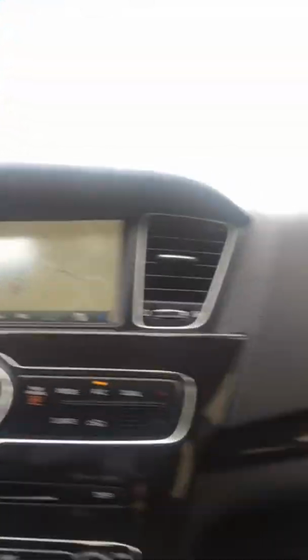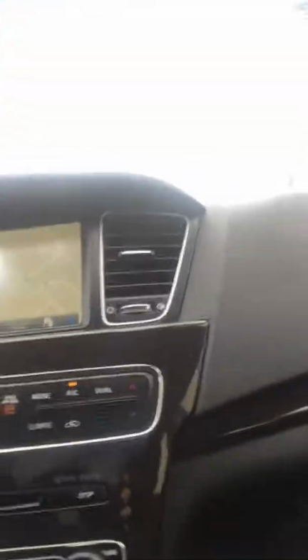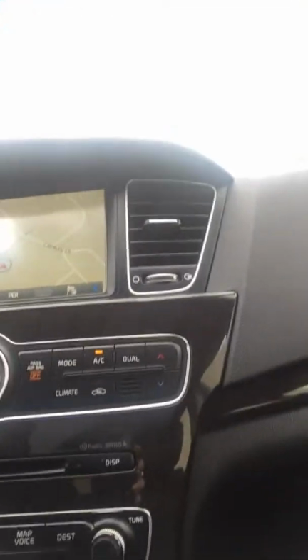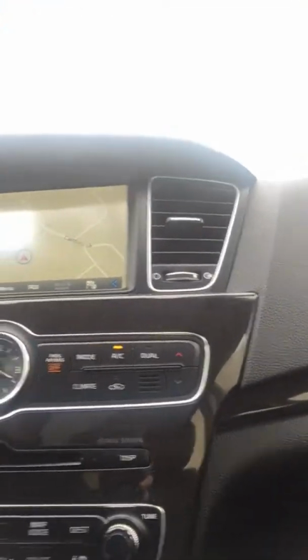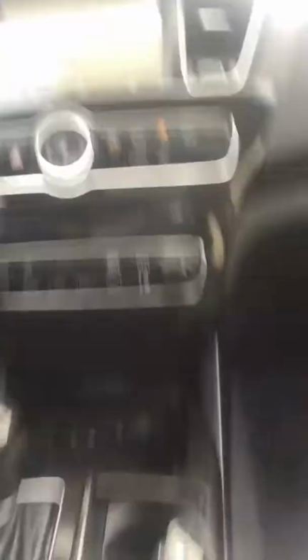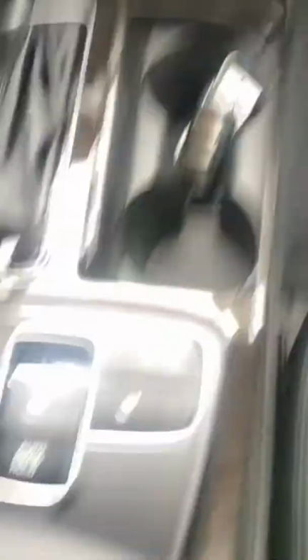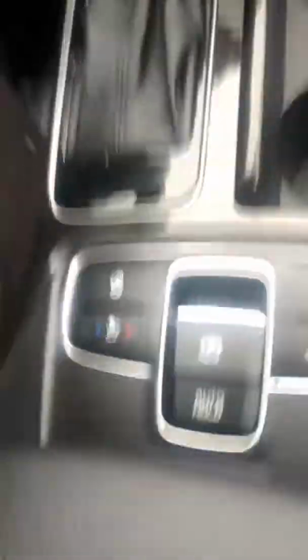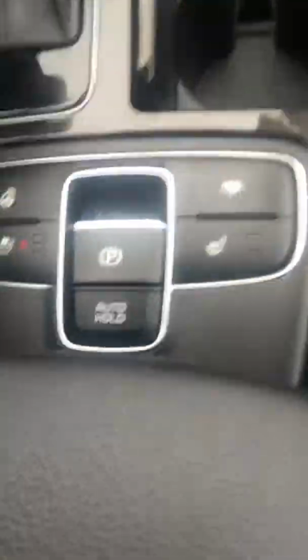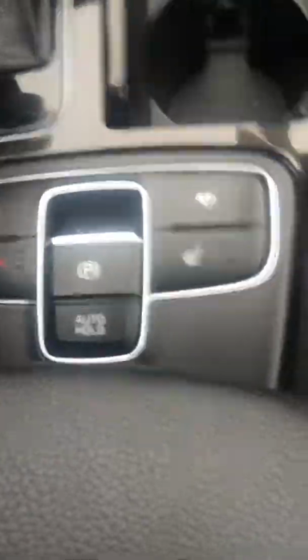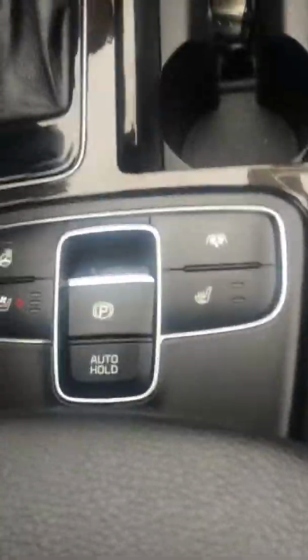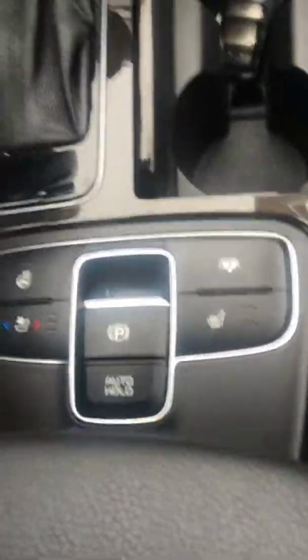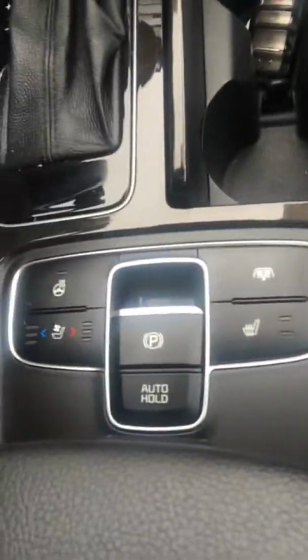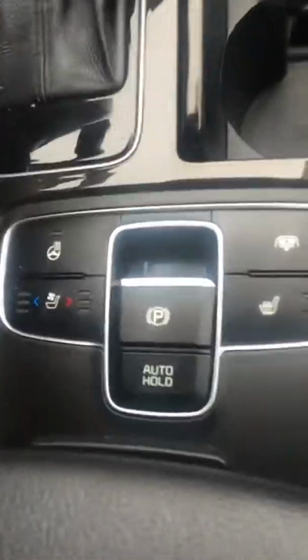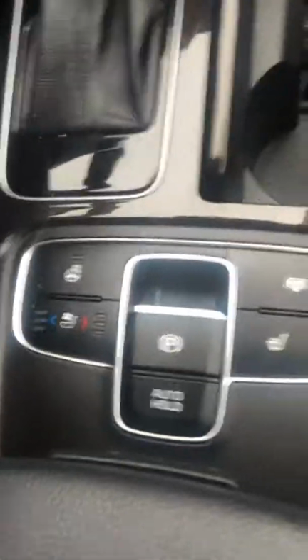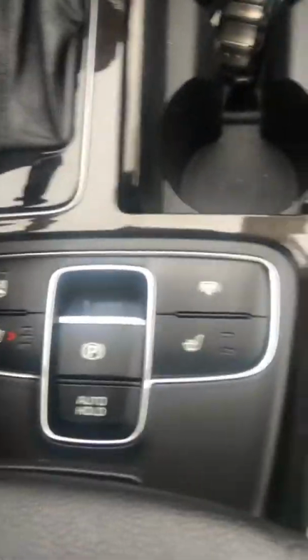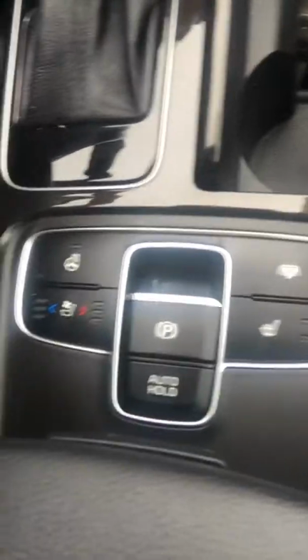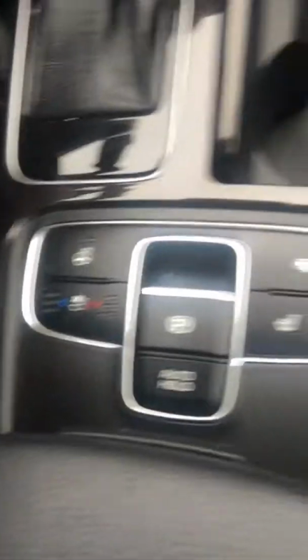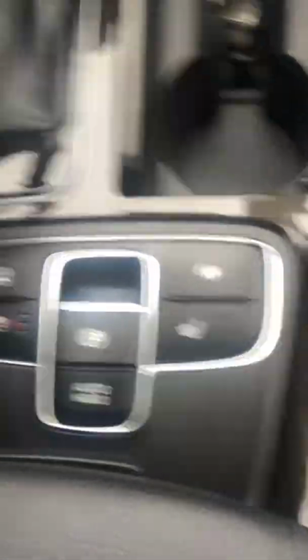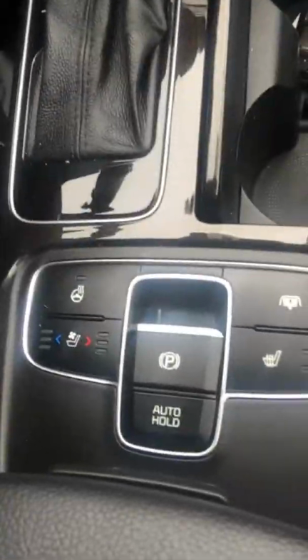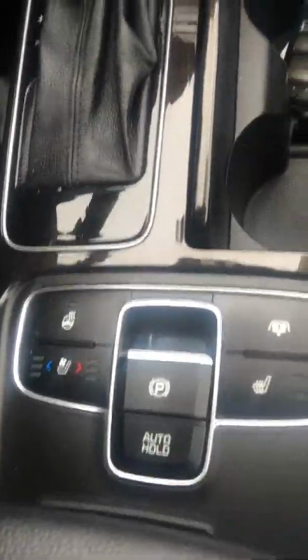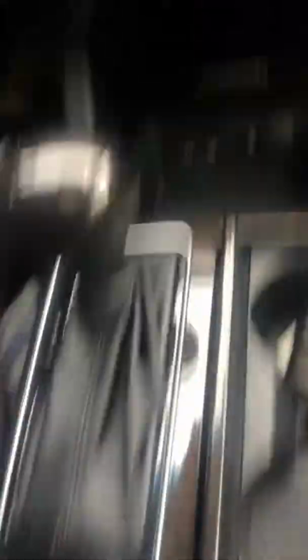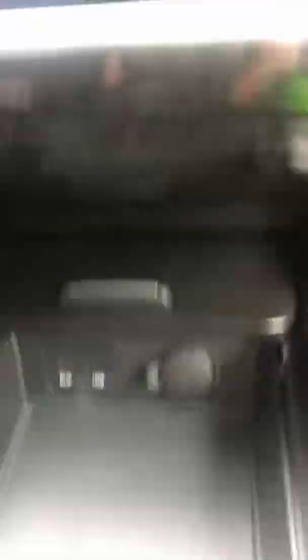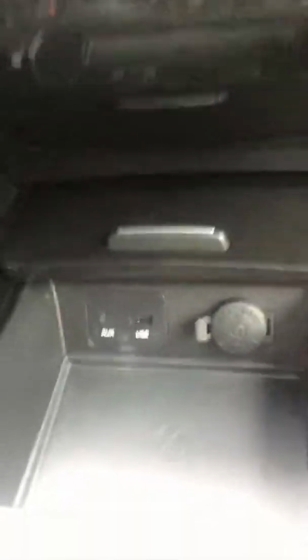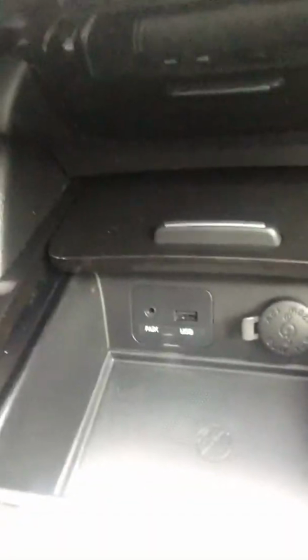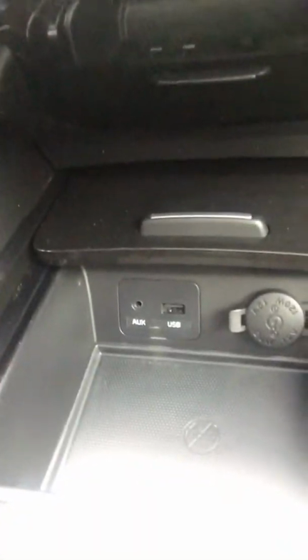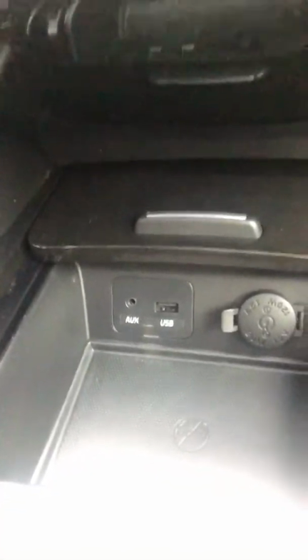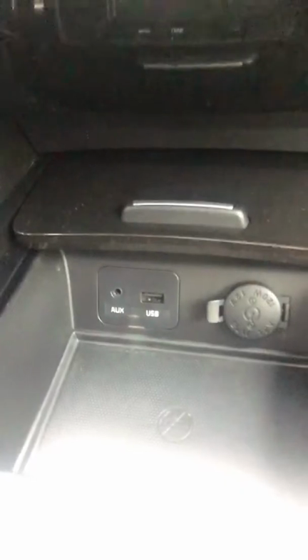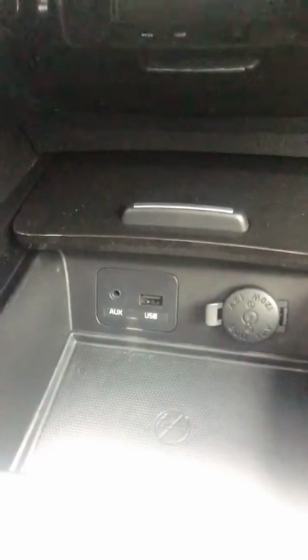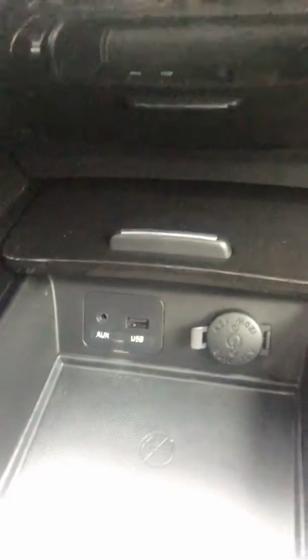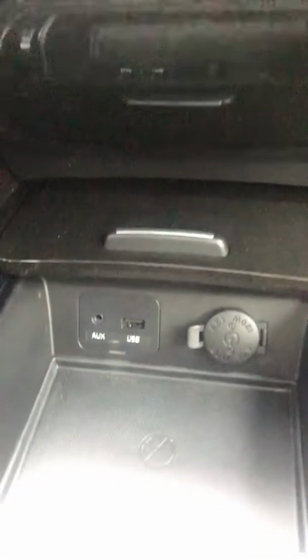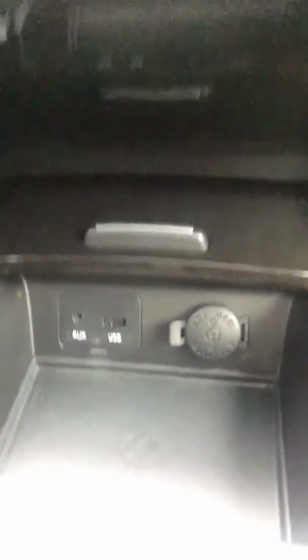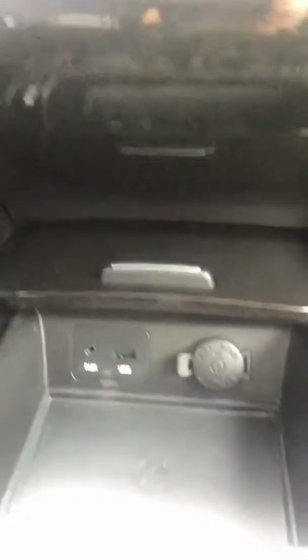Dual climate control up front. There's all your power down here. You have your brake, your cool driver seat, heated steering wheel. Over here you have an auxiliary port and a USB cord, and a hook-in.